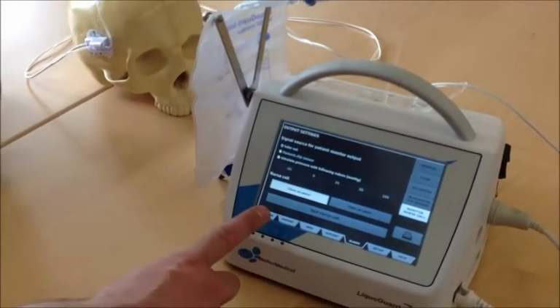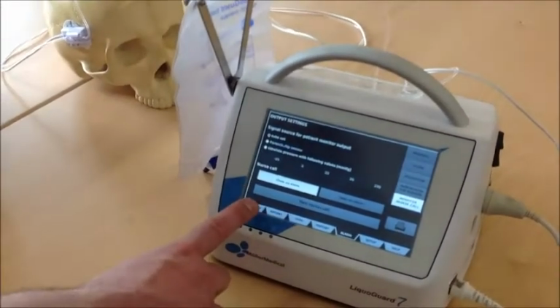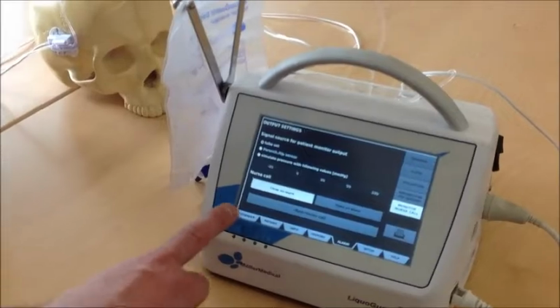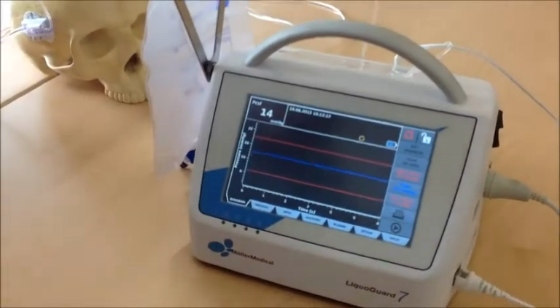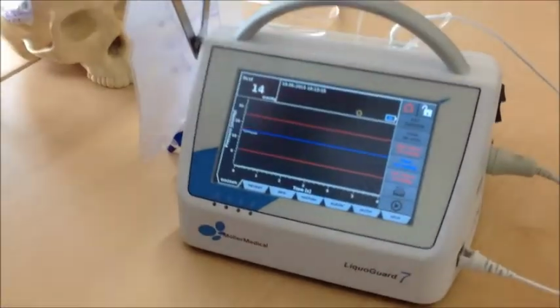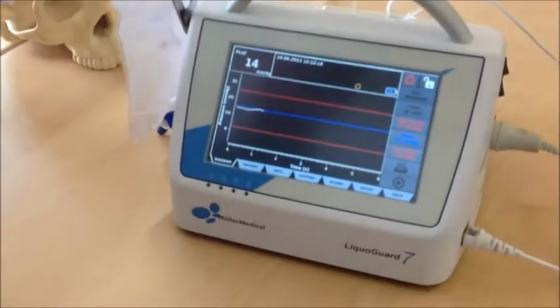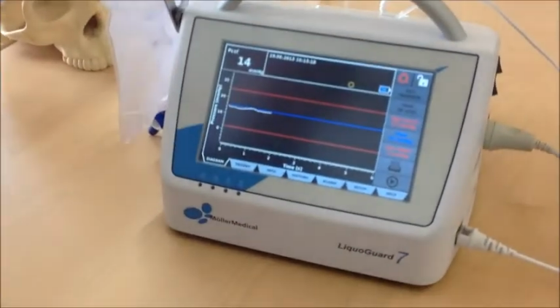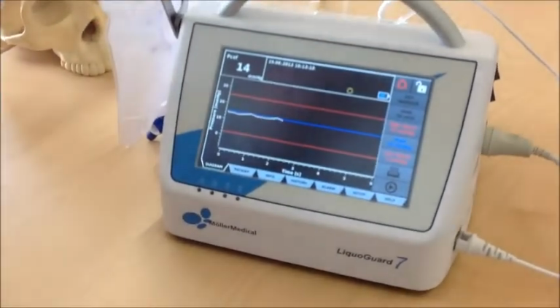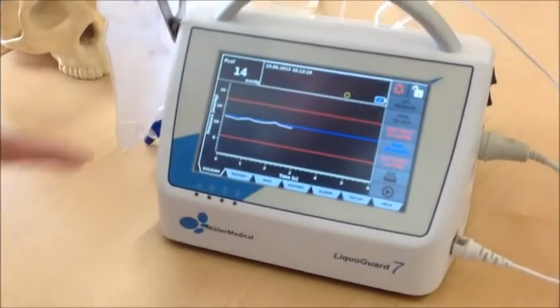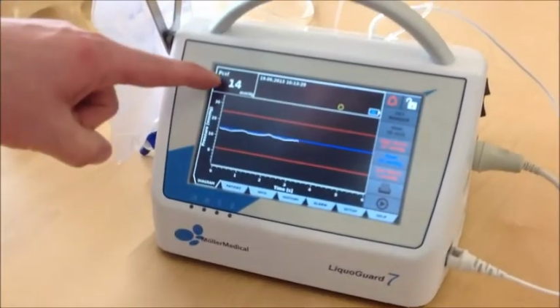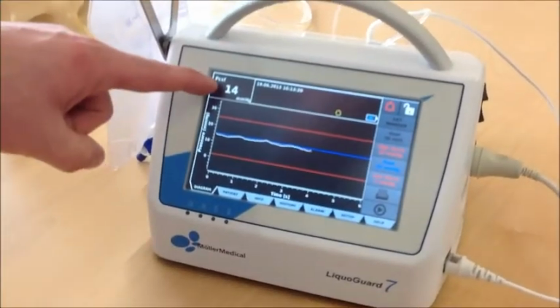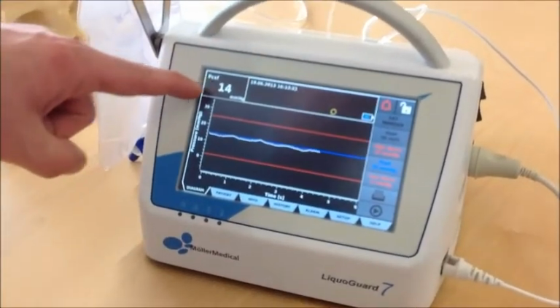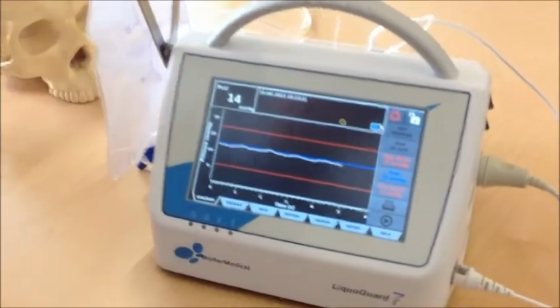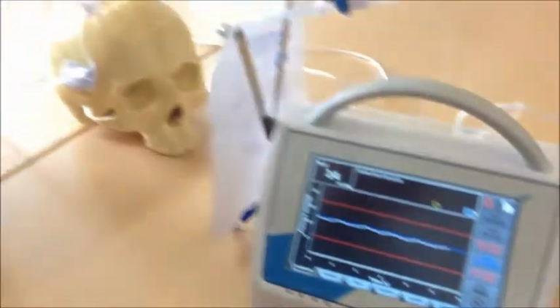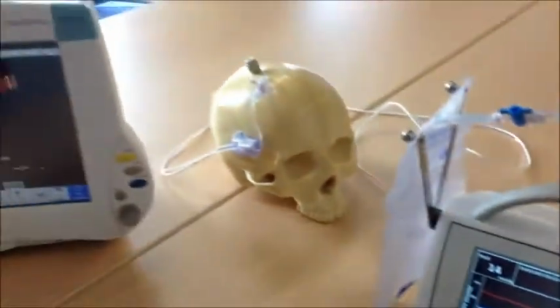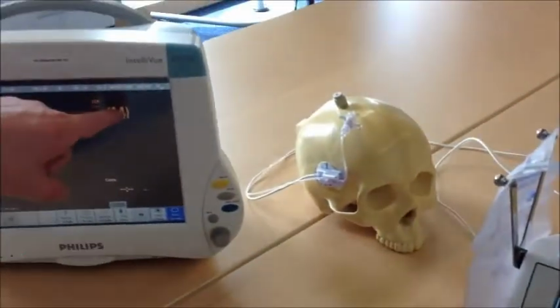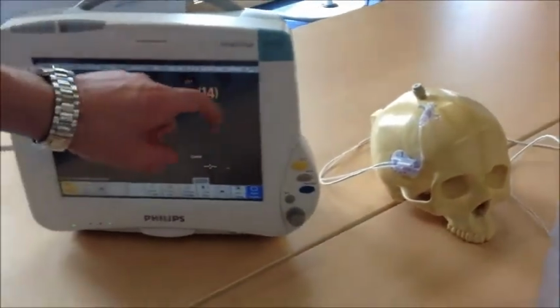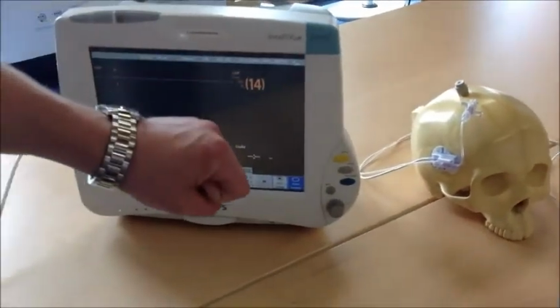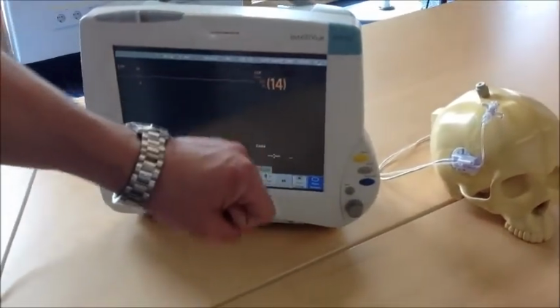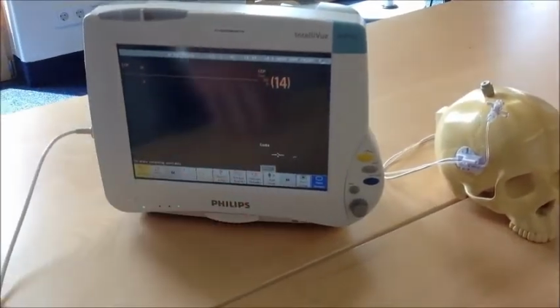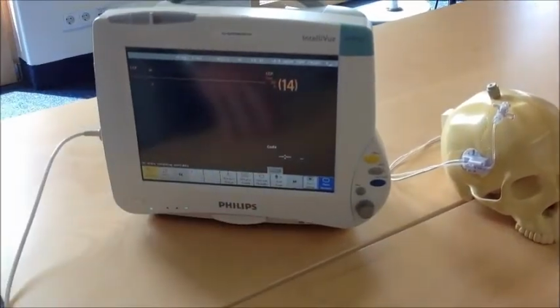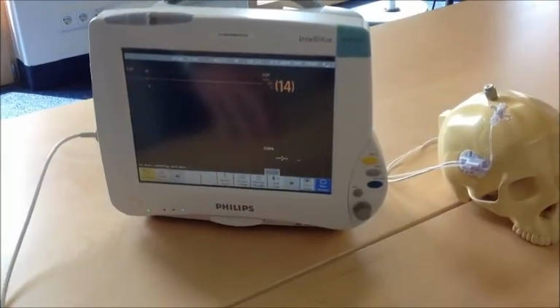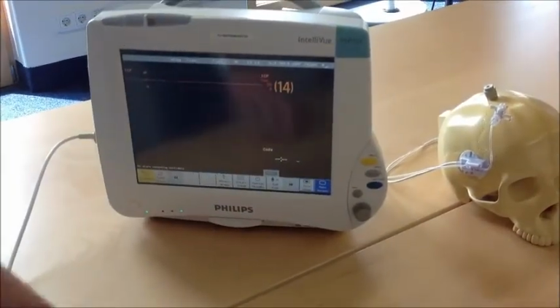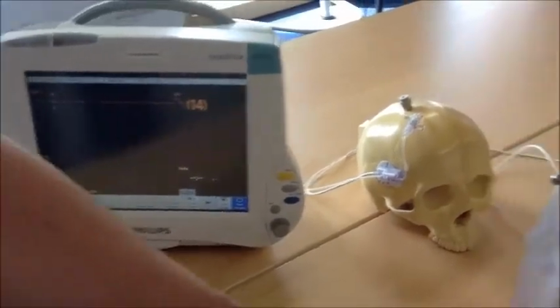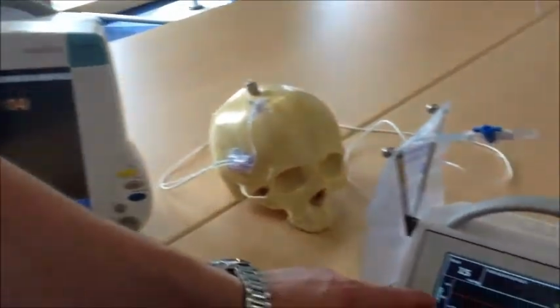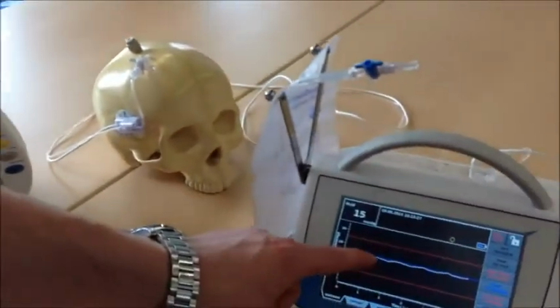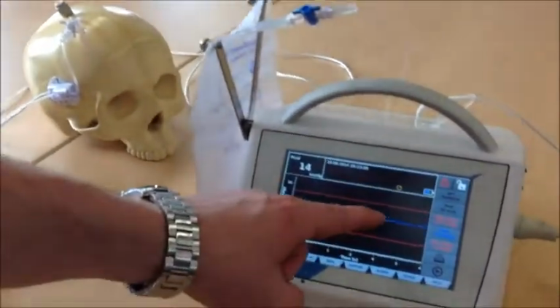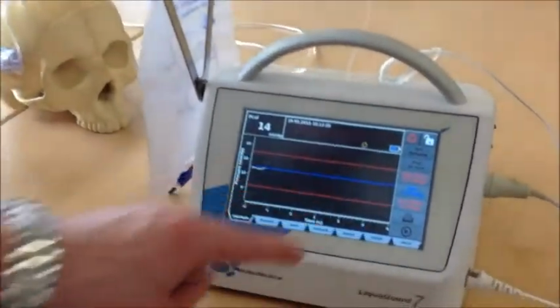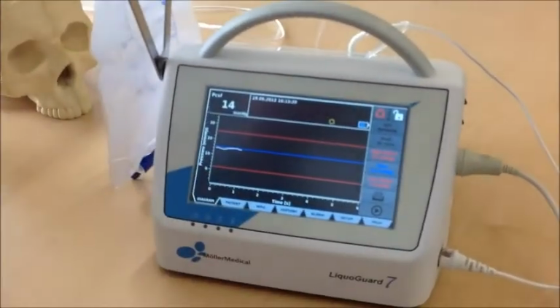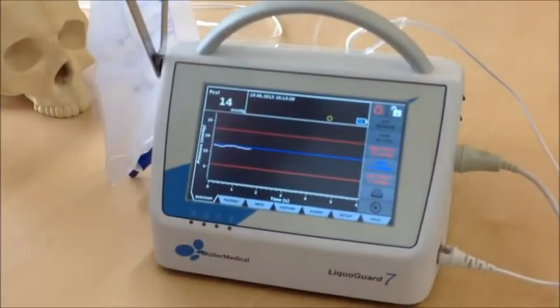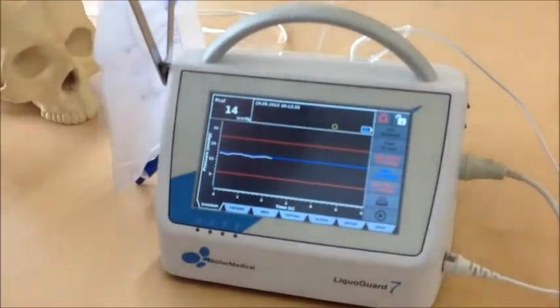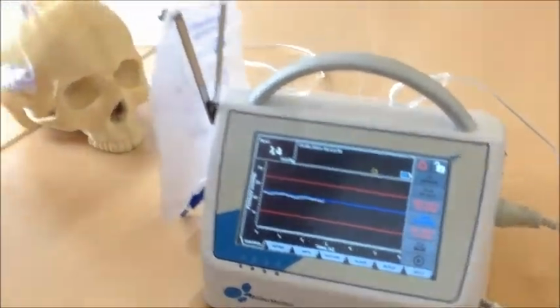Go back to the main window and see the pressure value displayed there, as well as the curve of the CSF shown on the monitor.